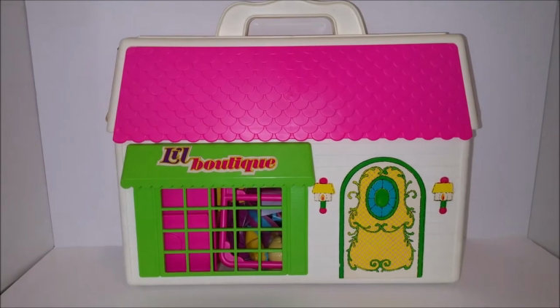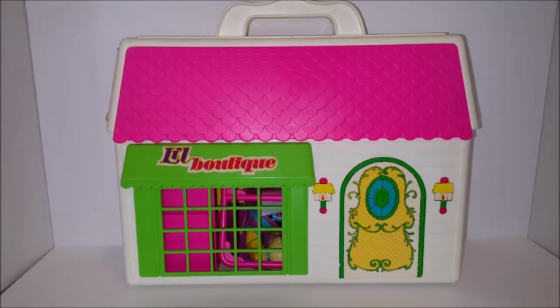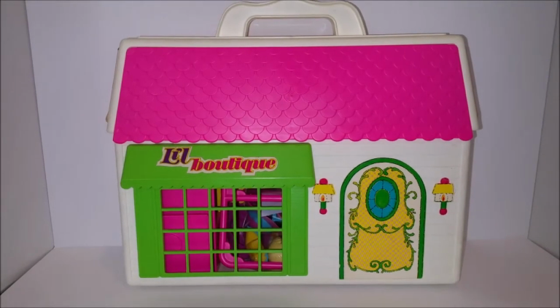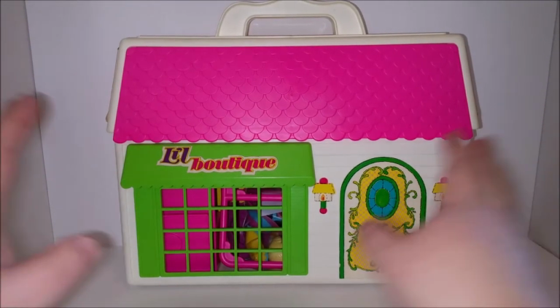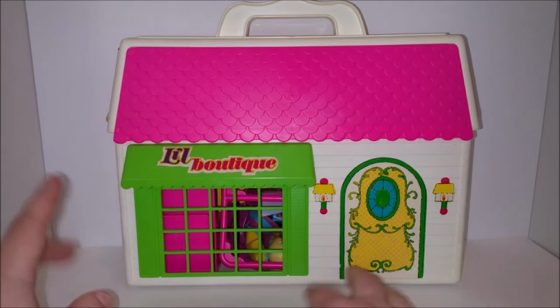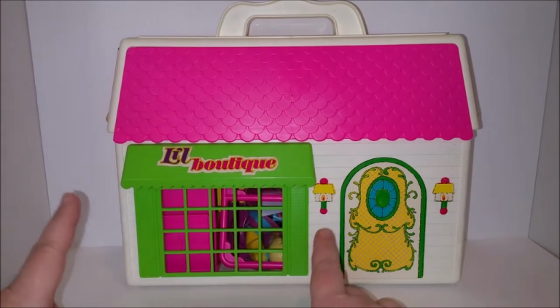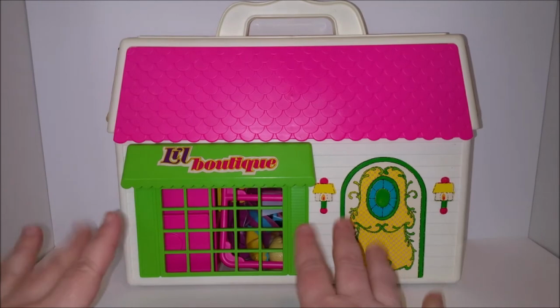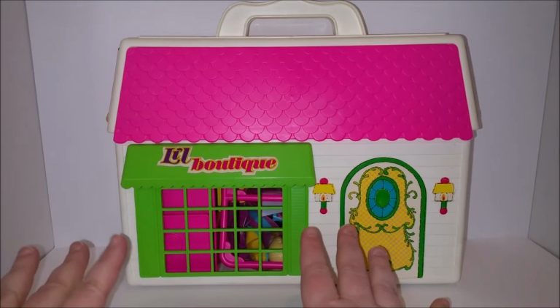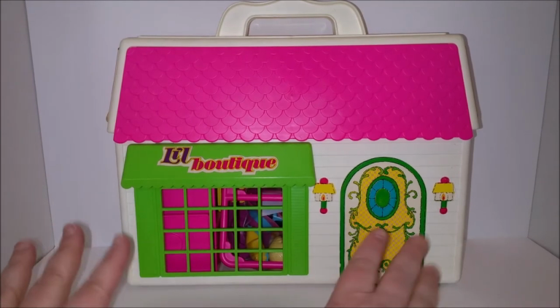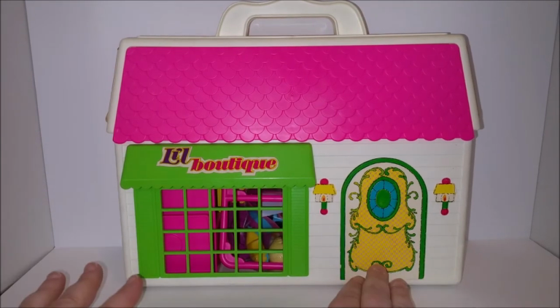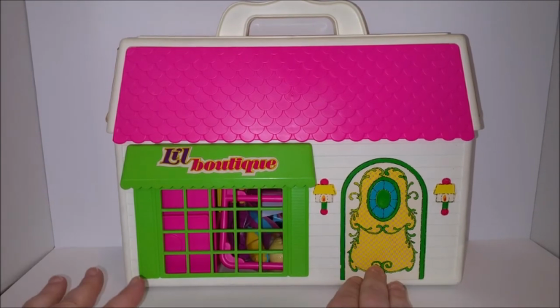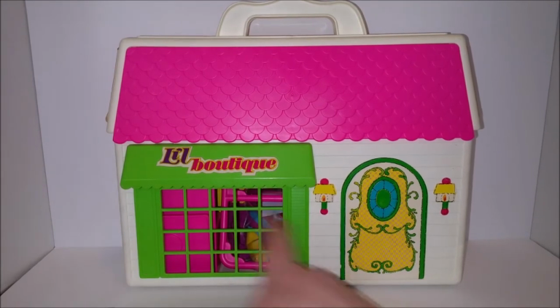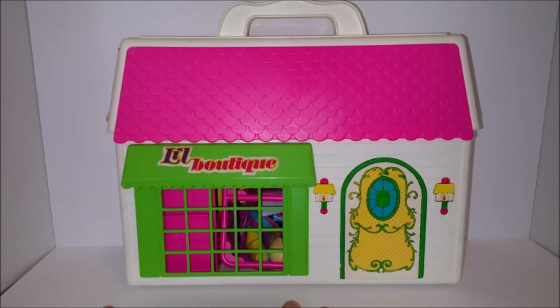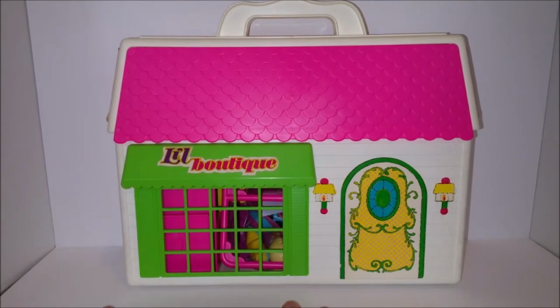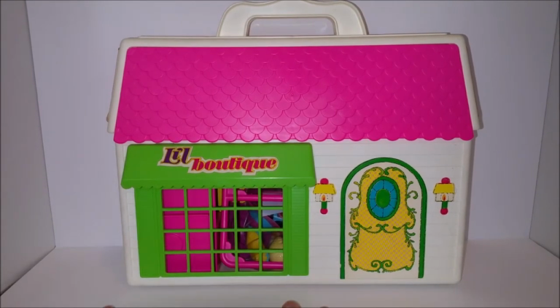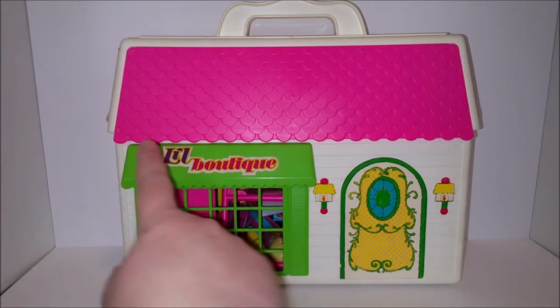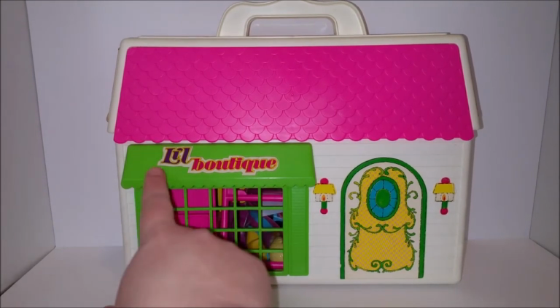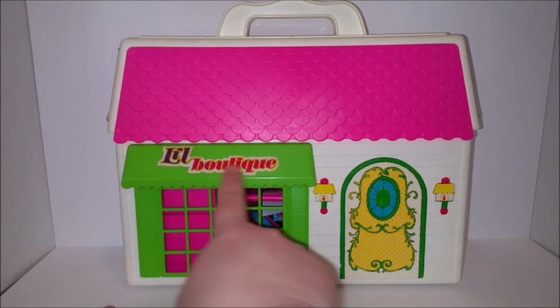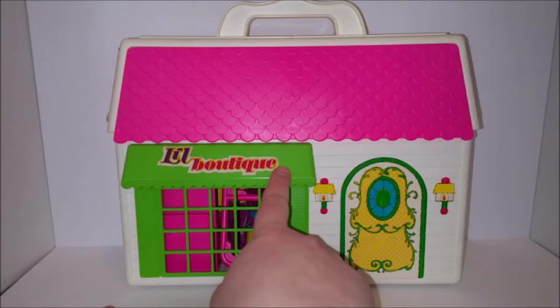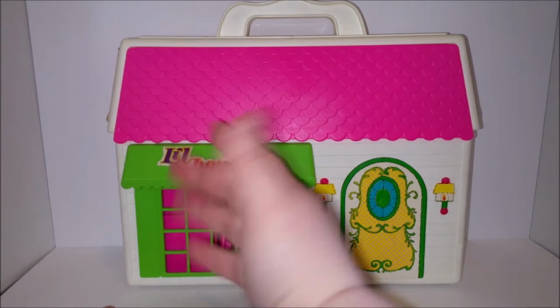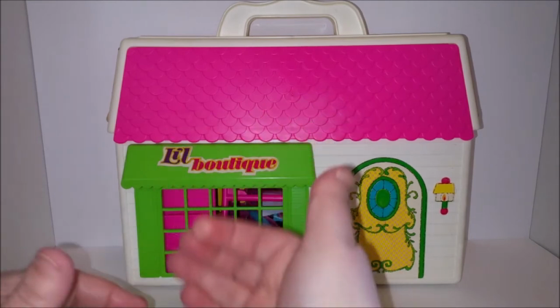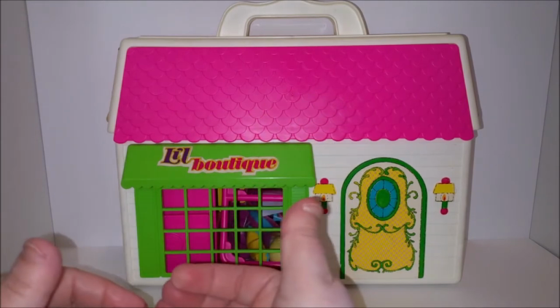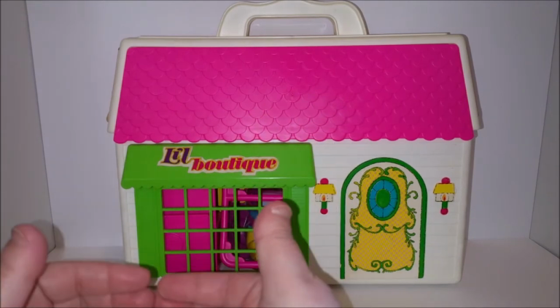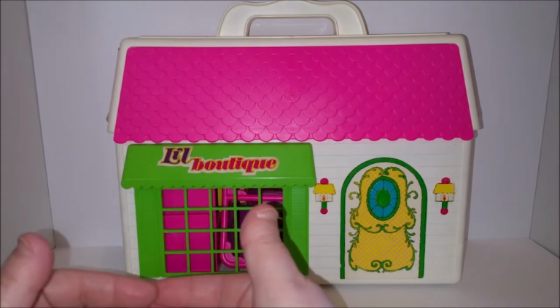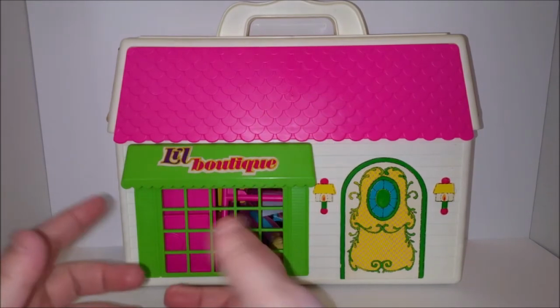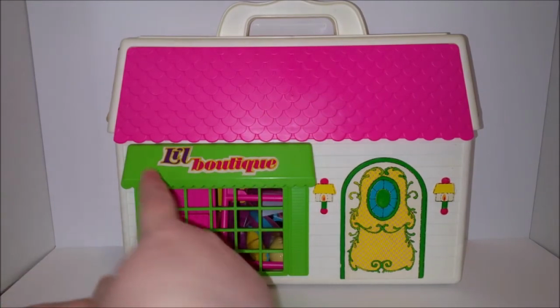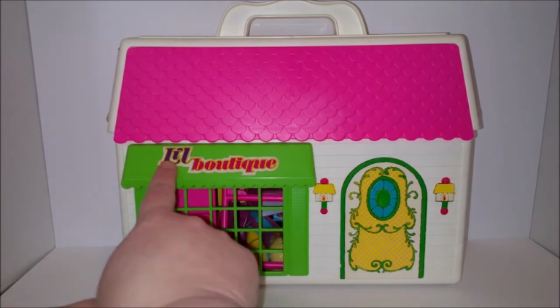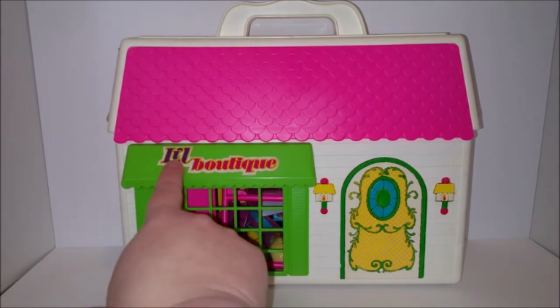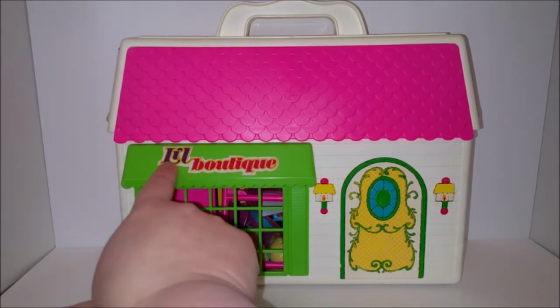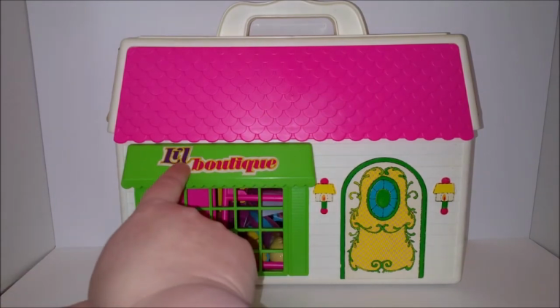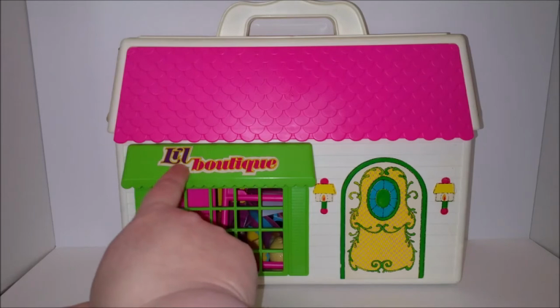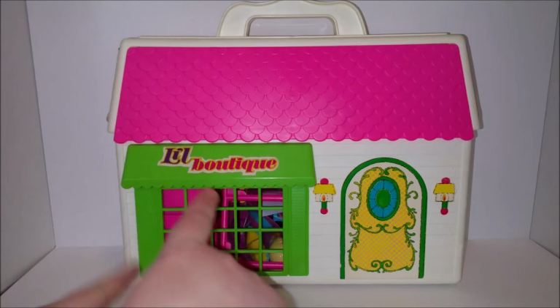Hey Toy Addicts, it's Jodi and today I have an interesting little set for you. This is the Lil Boutique and it's four dolls called Lil Me, spelled L-I-L.